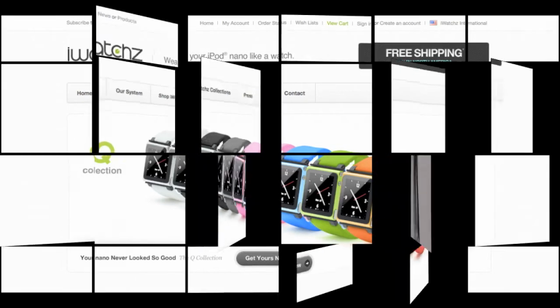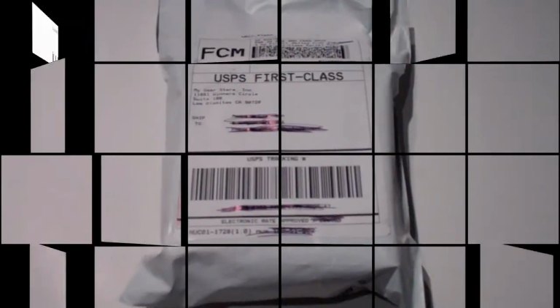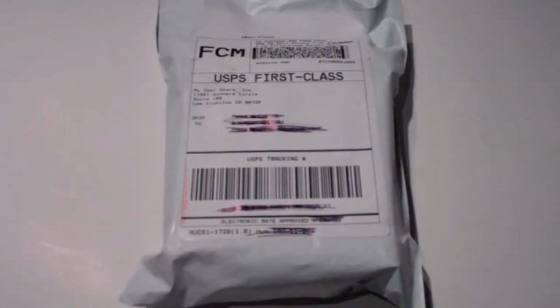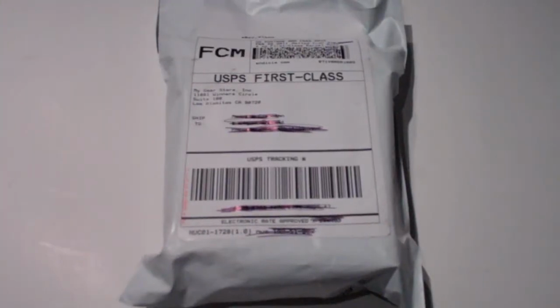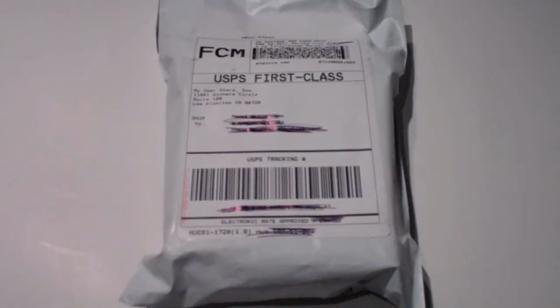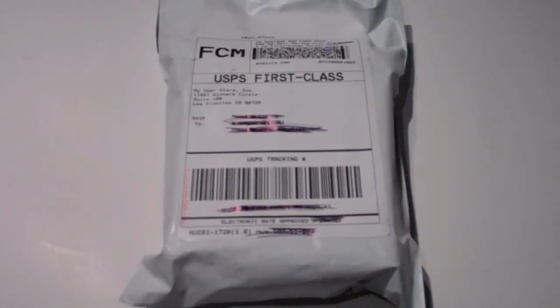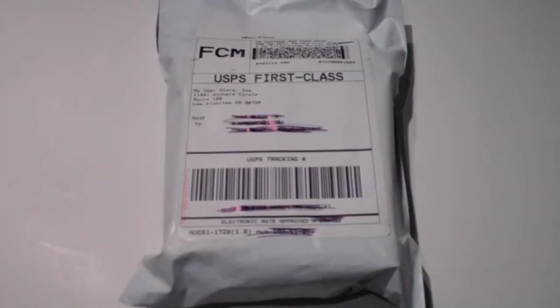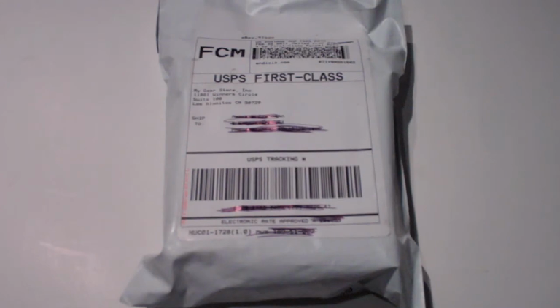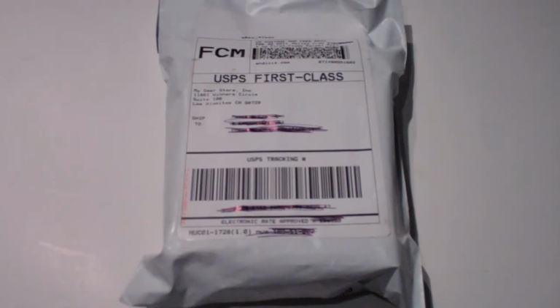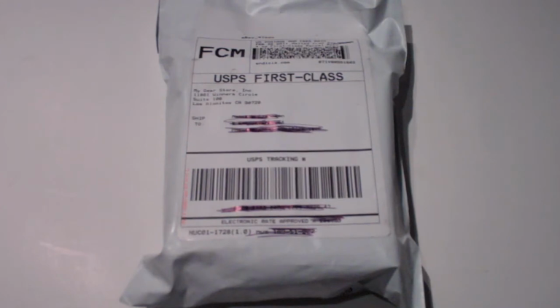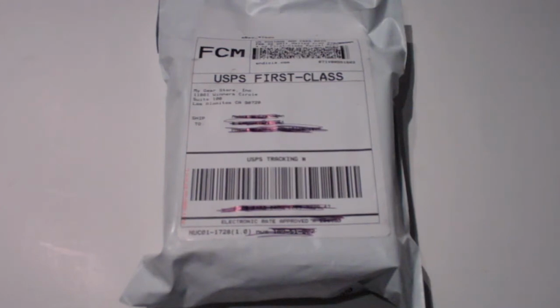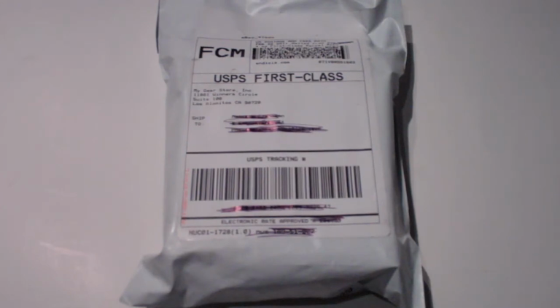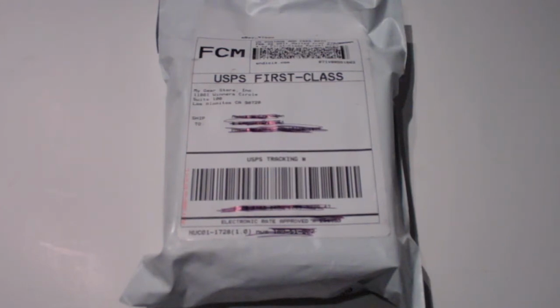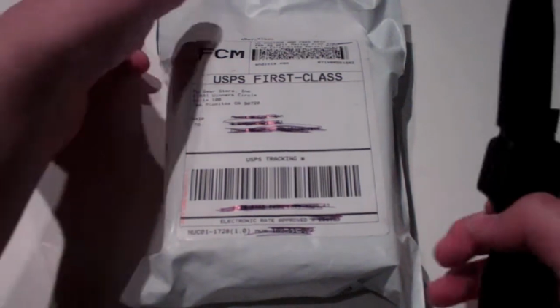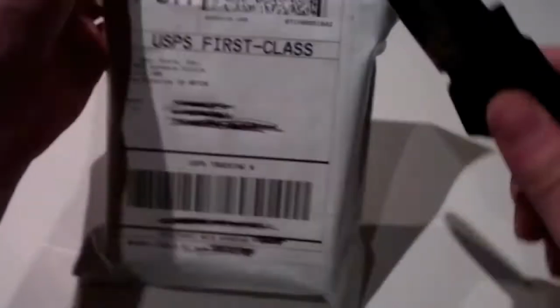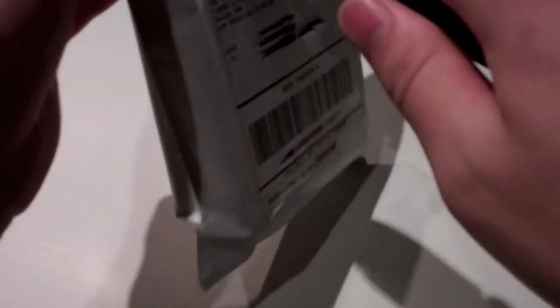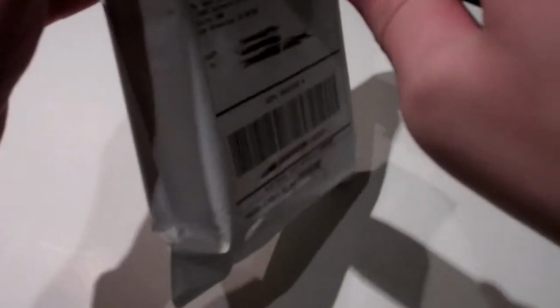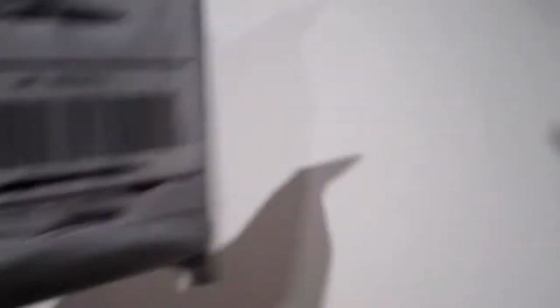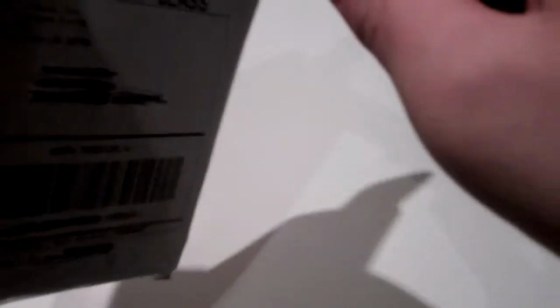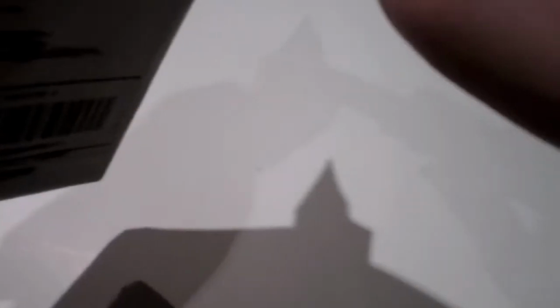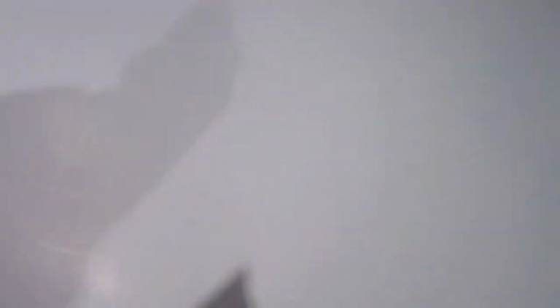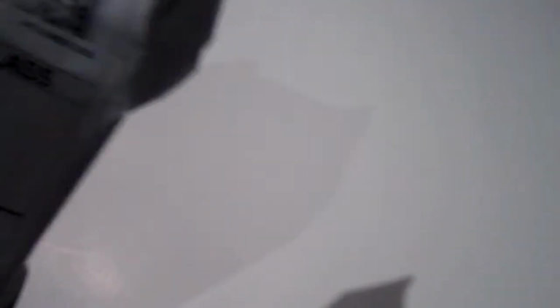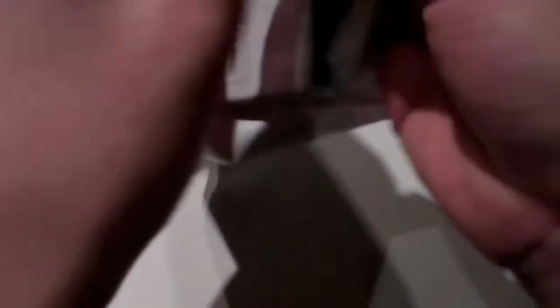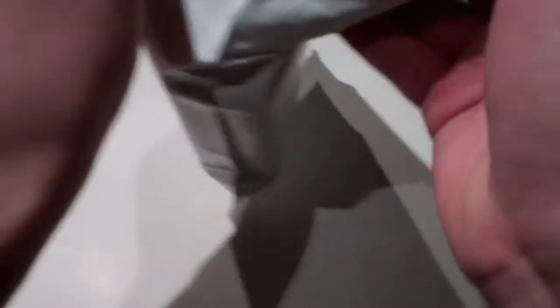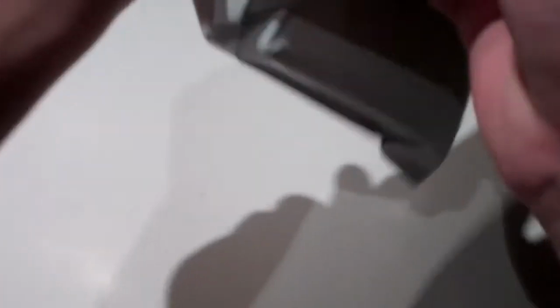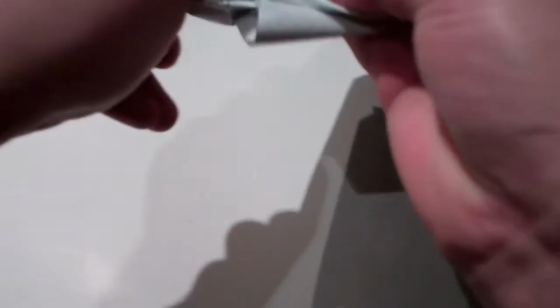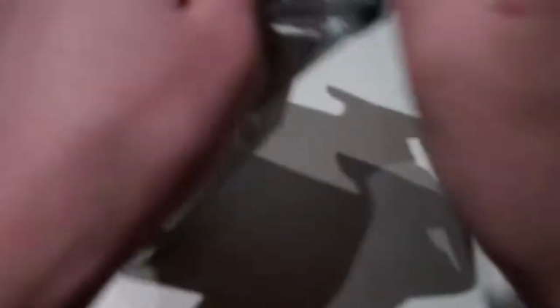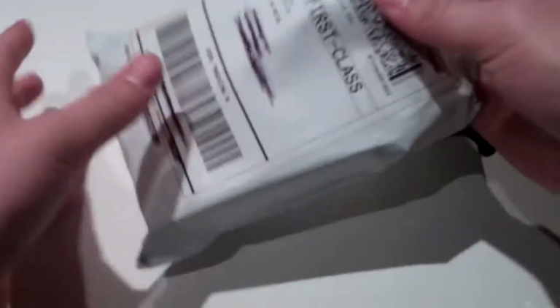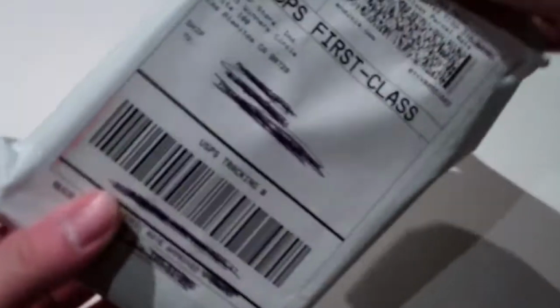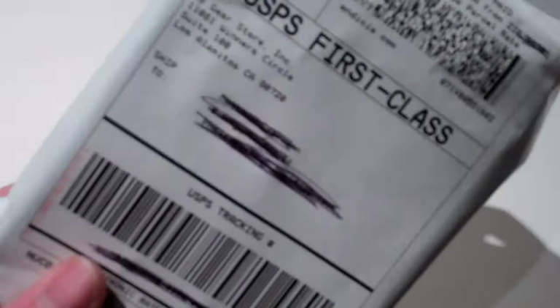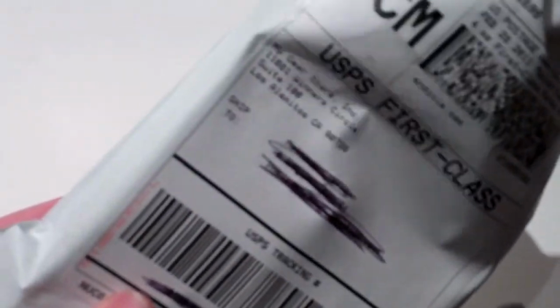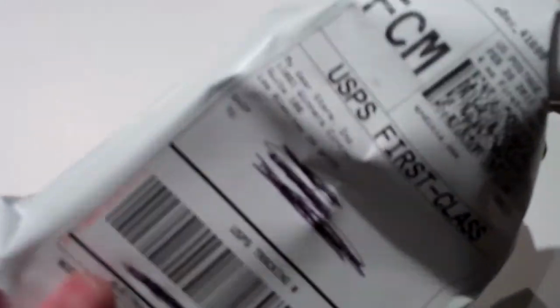What up YouTube? Today will be a quick unboxing of a case by iWatches for the Nano 6G. I got this on eBay for $24.95 exactly. The store on eBay is My Gear Store.